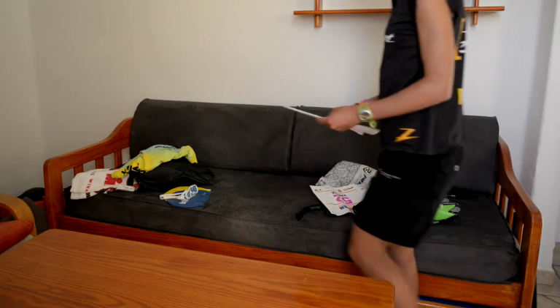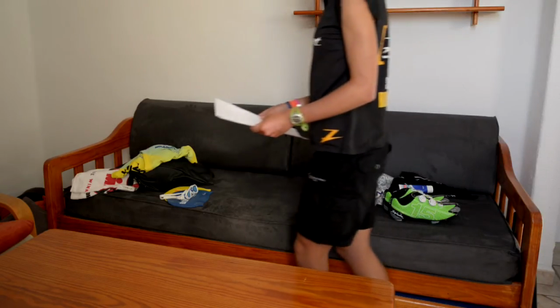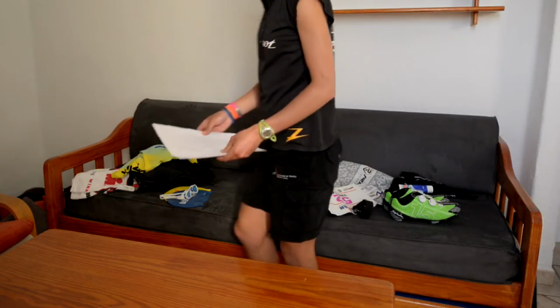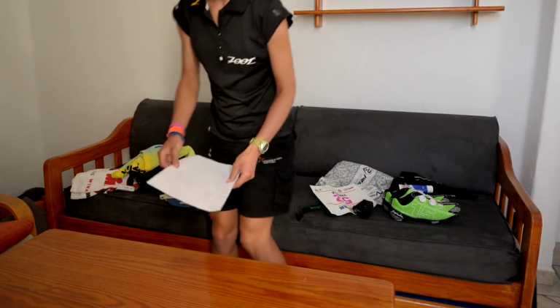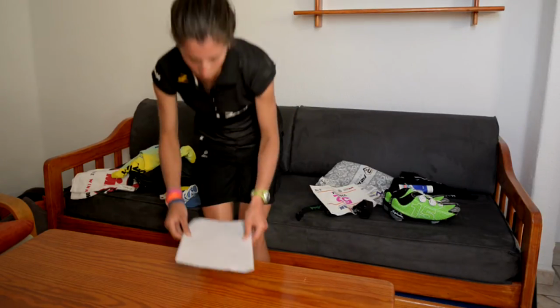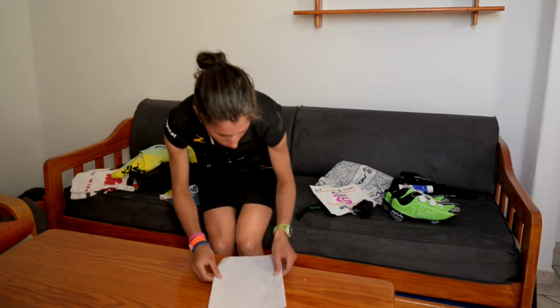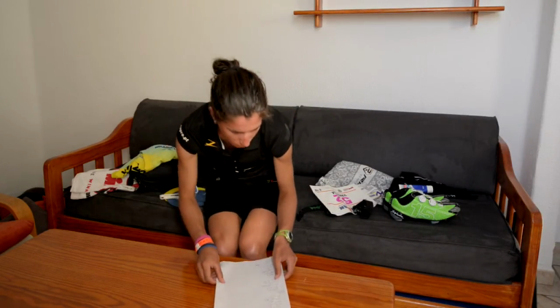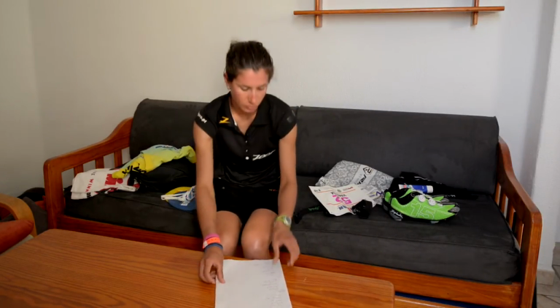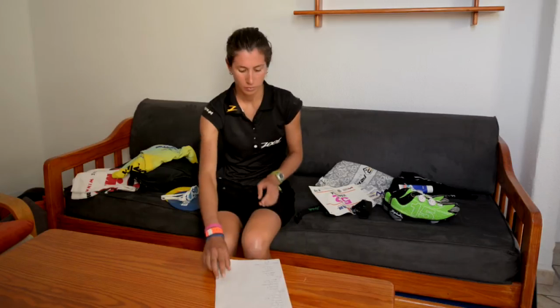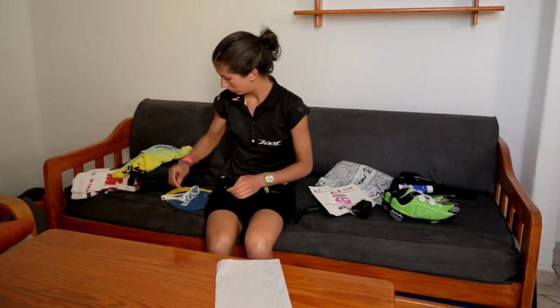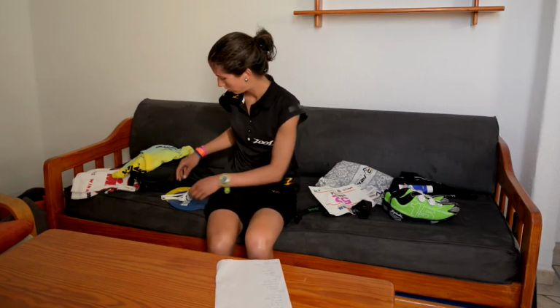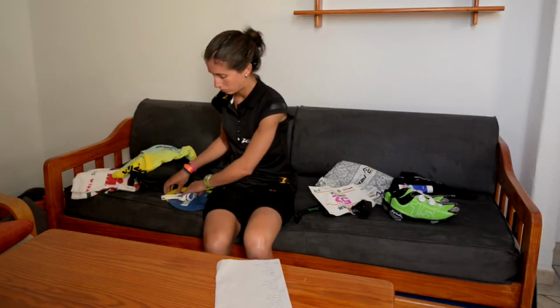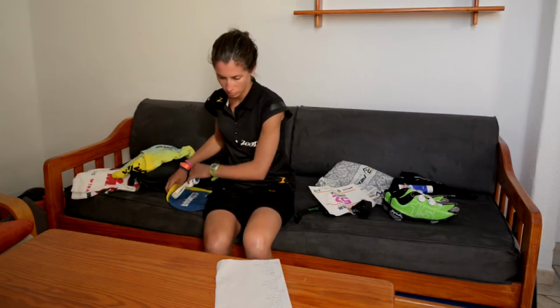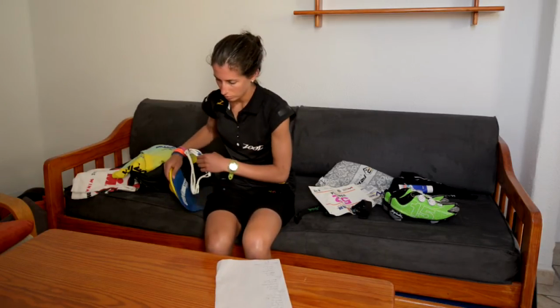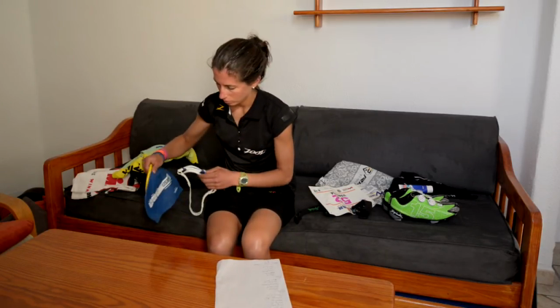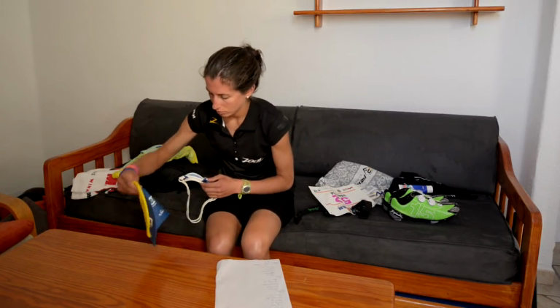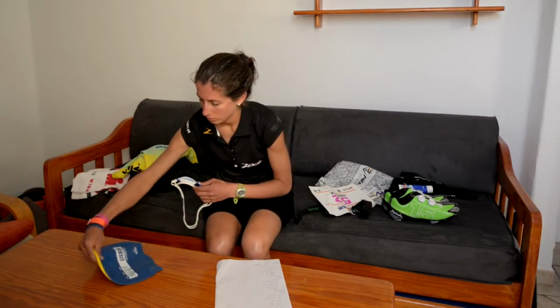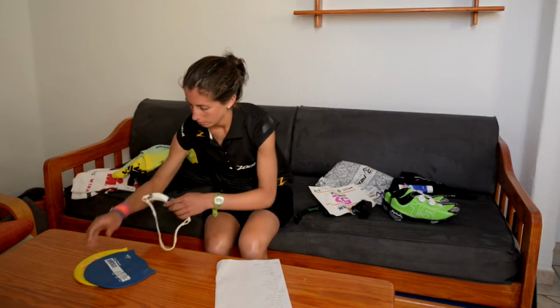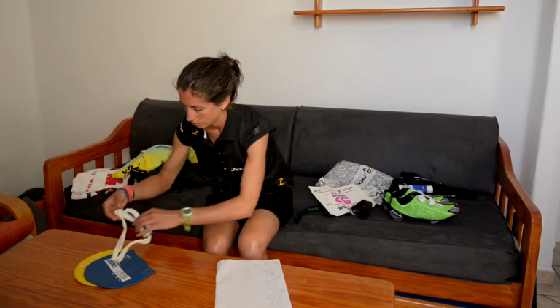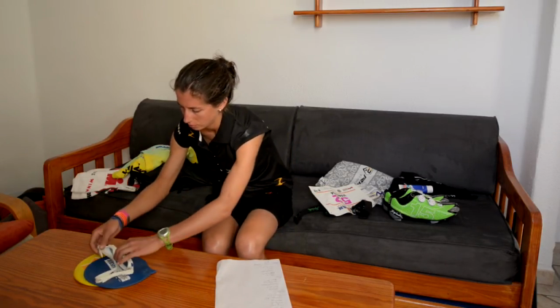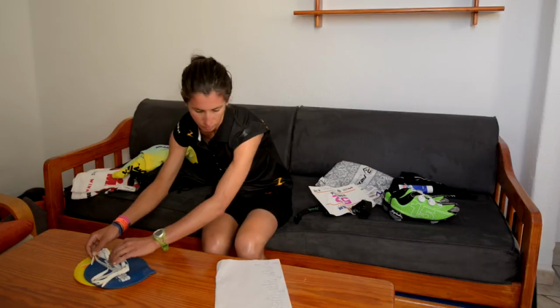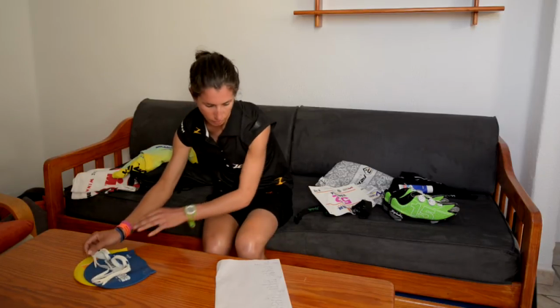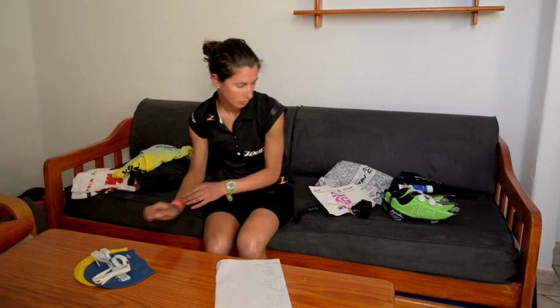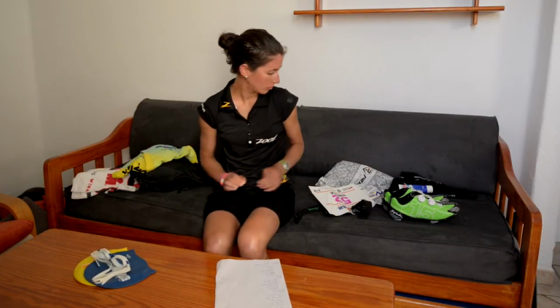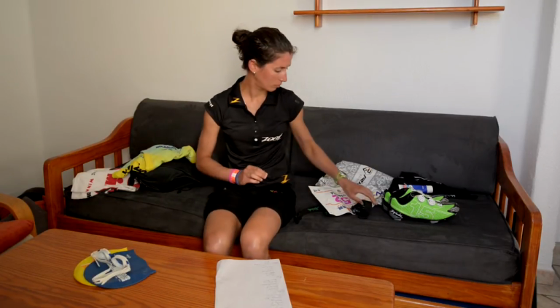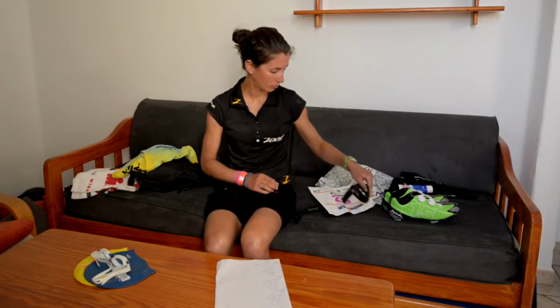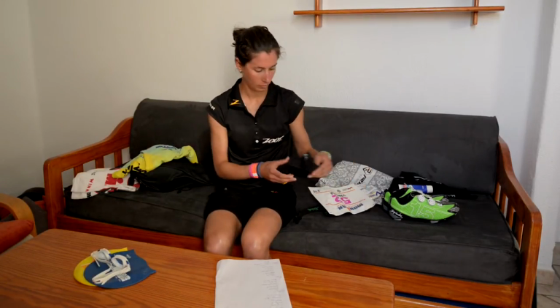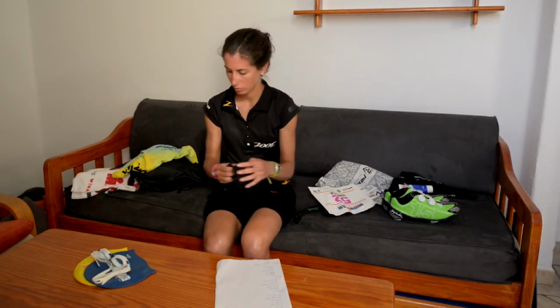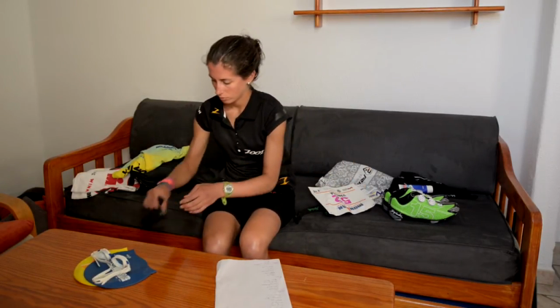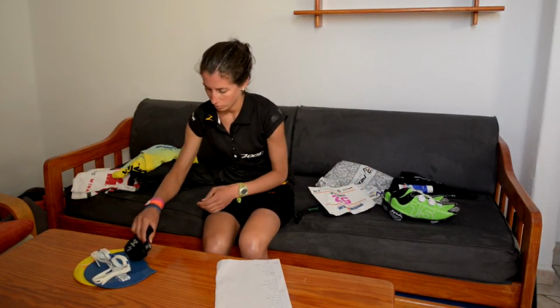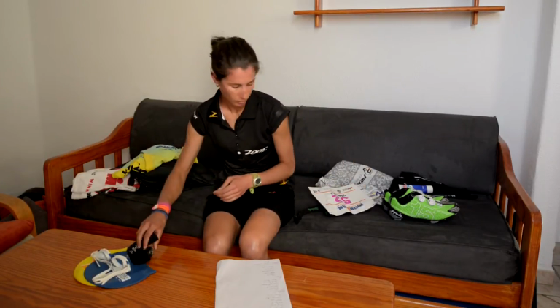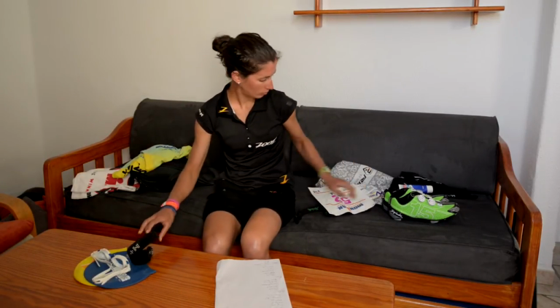The night before the race you need to be as relaxed as possible. There's a good chance that you will be nervous, so making sure you've done everything right can make a big difference. Make yourself a checklist so you can see that you've done everything you need to be ready.